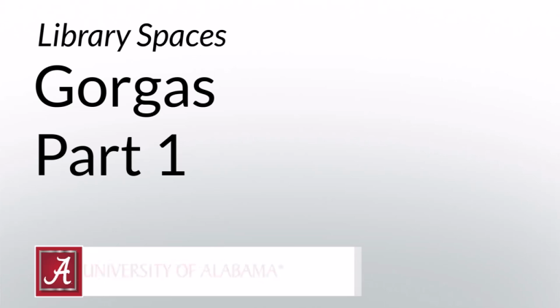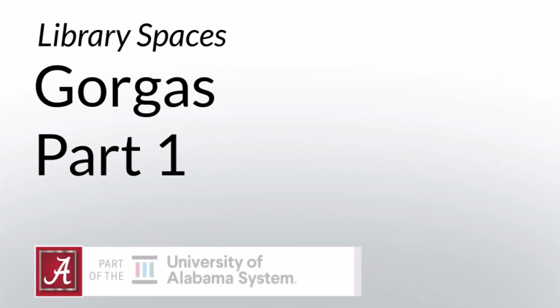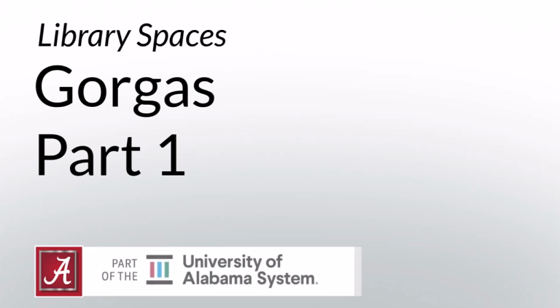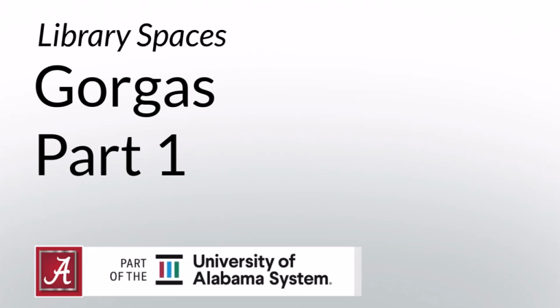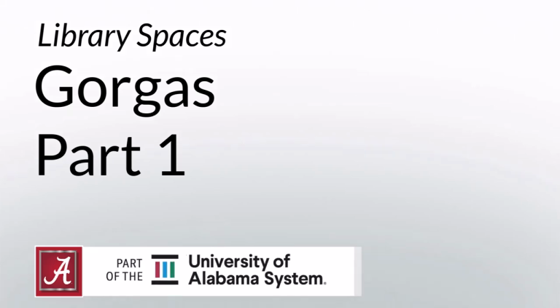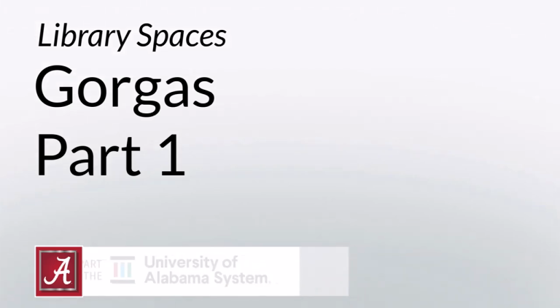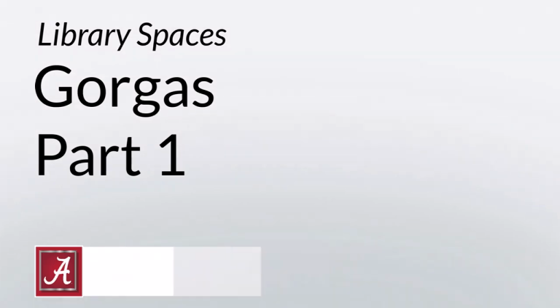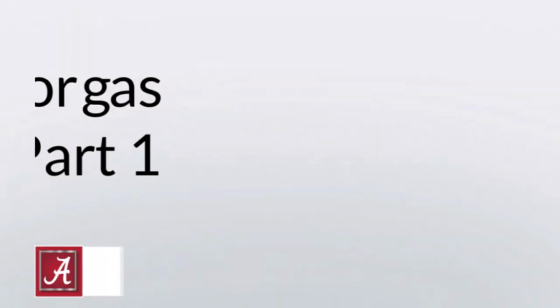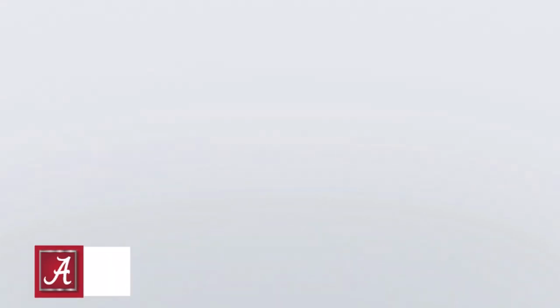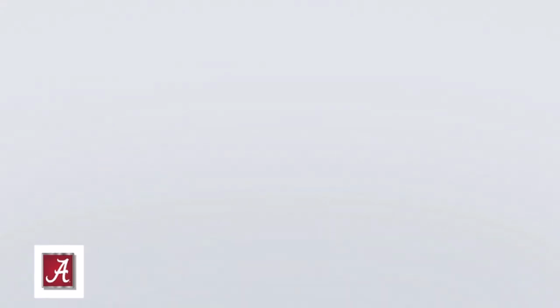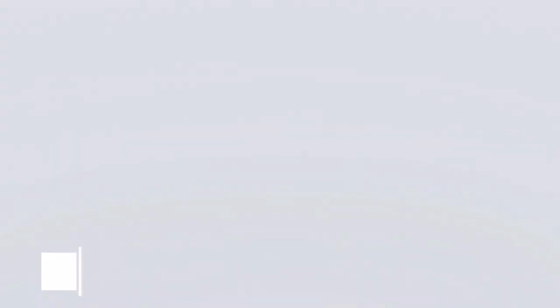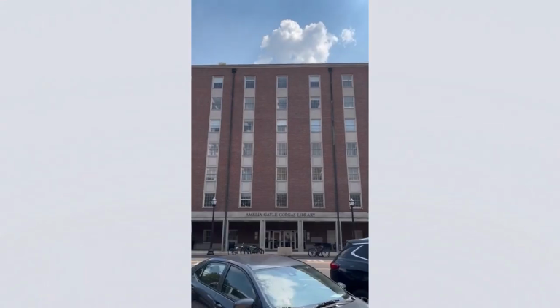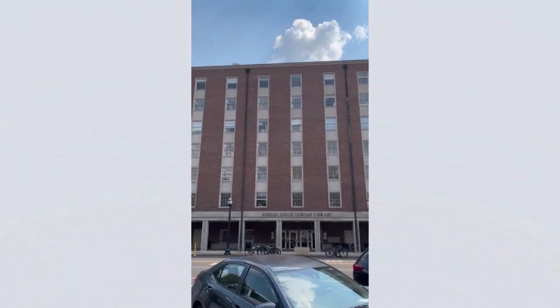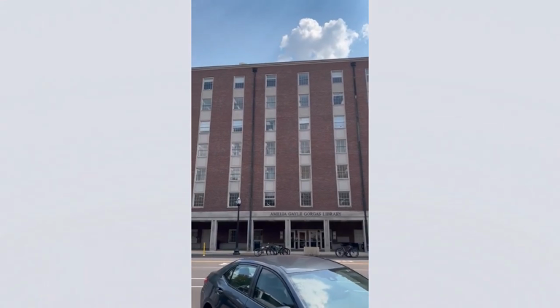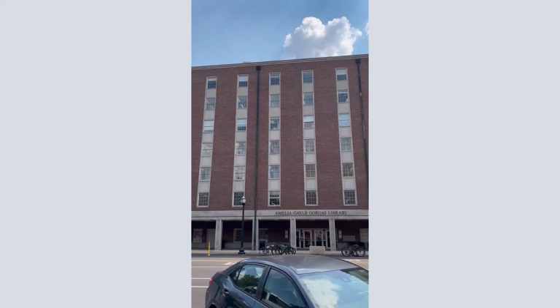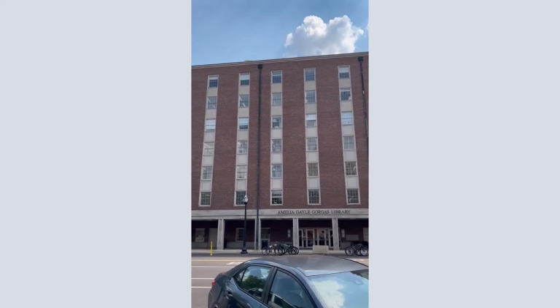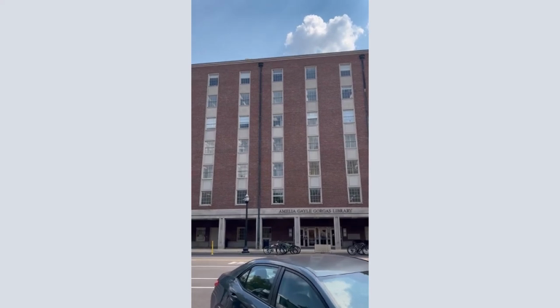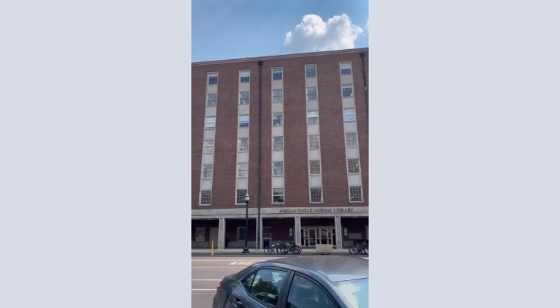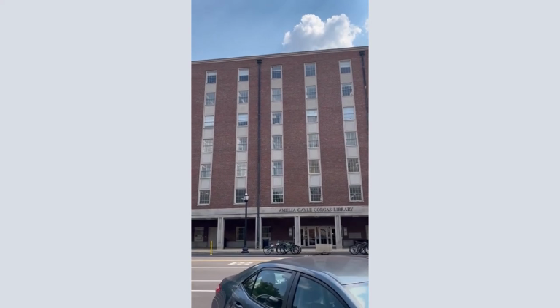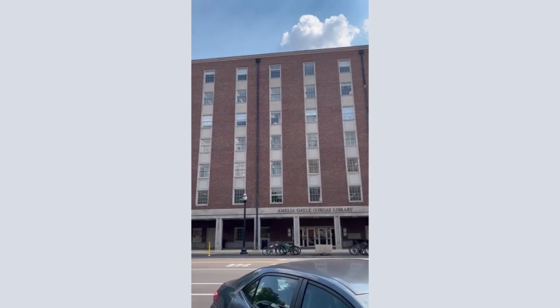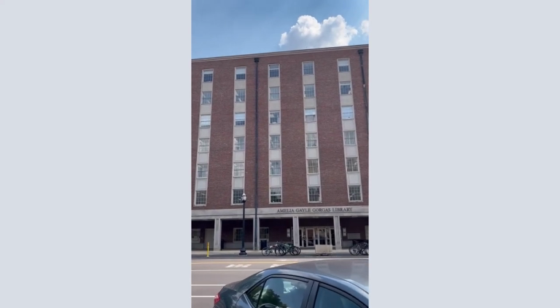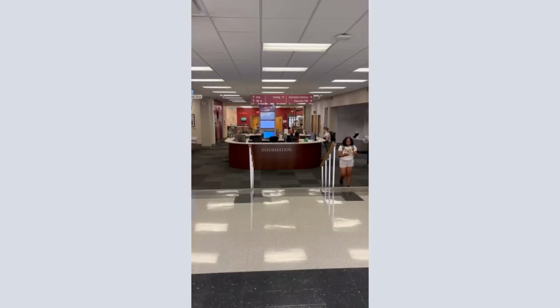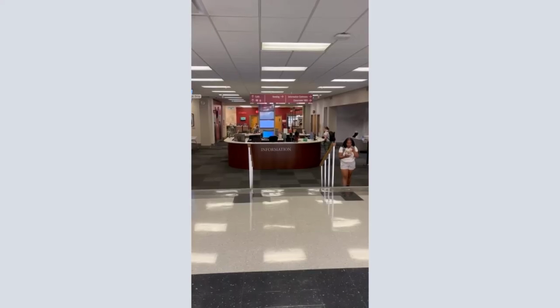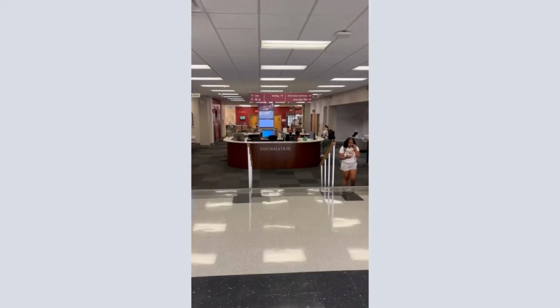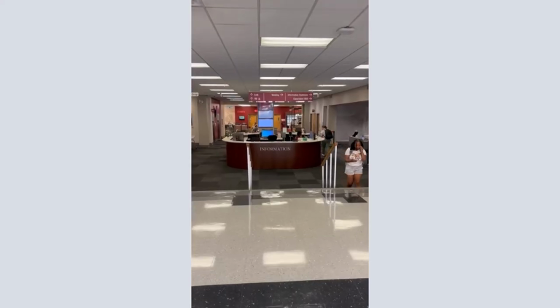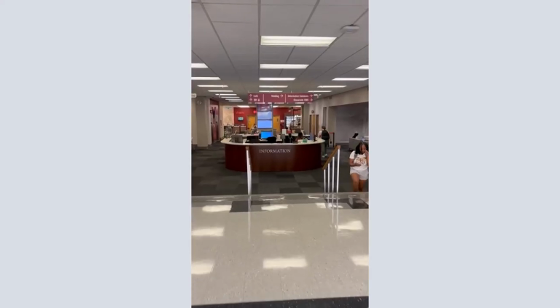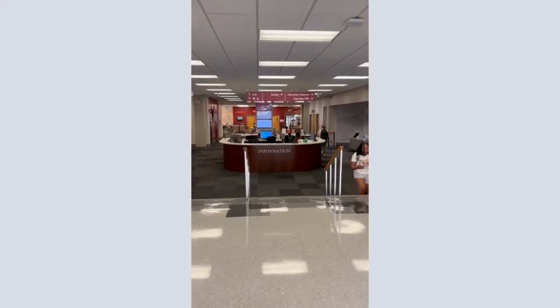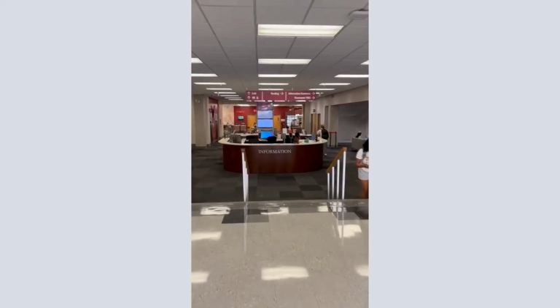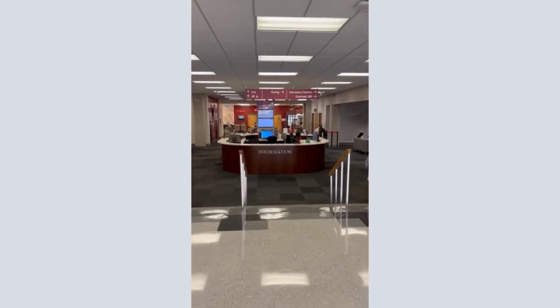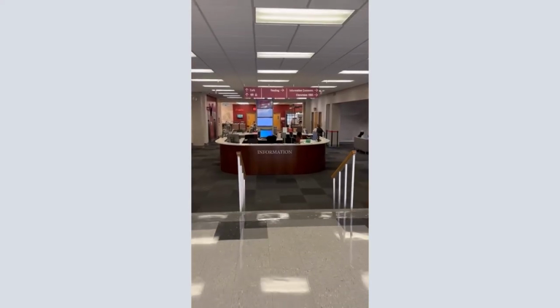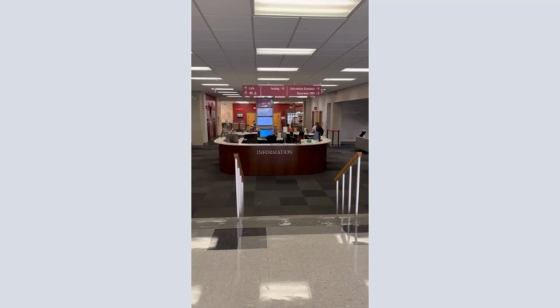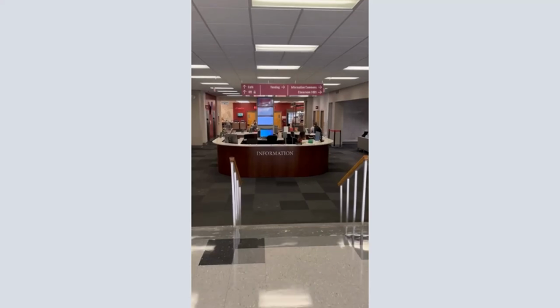This is Gorgas Library in 60 seconds, part one. Located on the quad, across from Denny Chimes, Gorgas Library holds the UA Library's Humanities, Education, and Social Sciences collections.